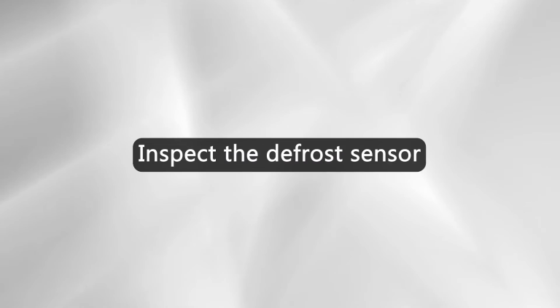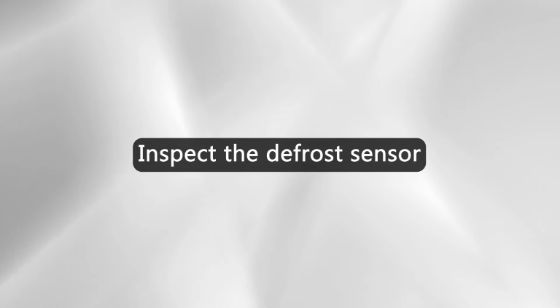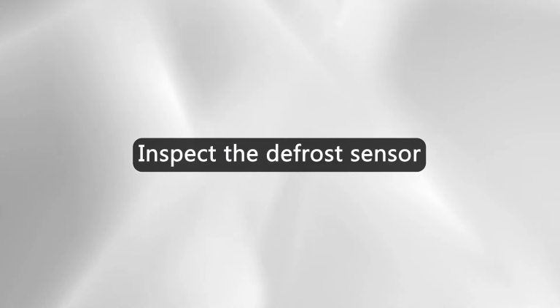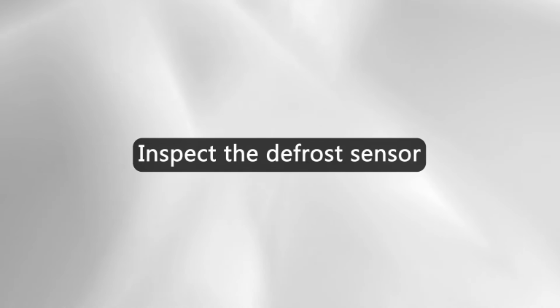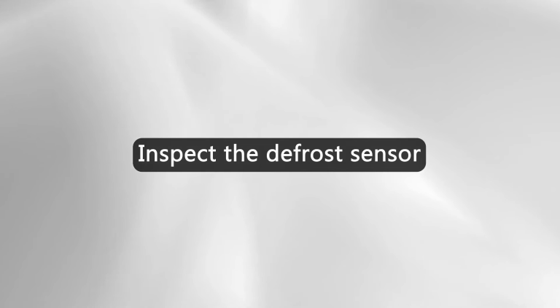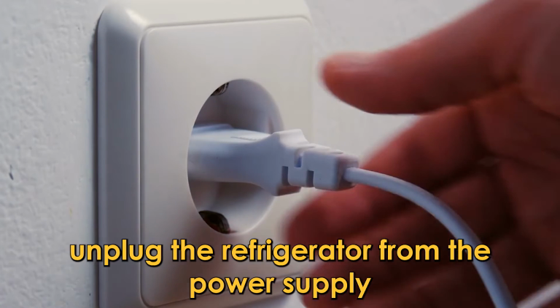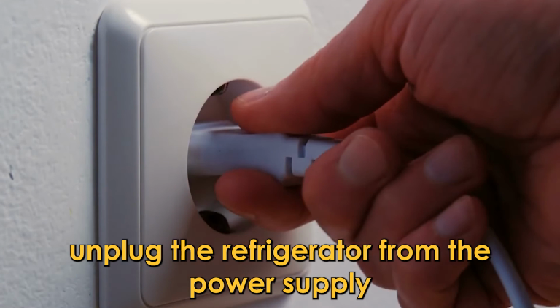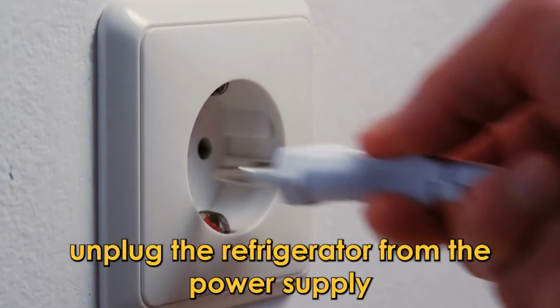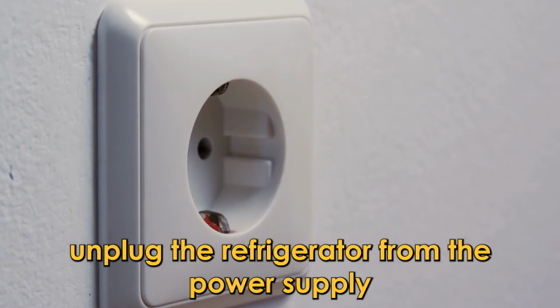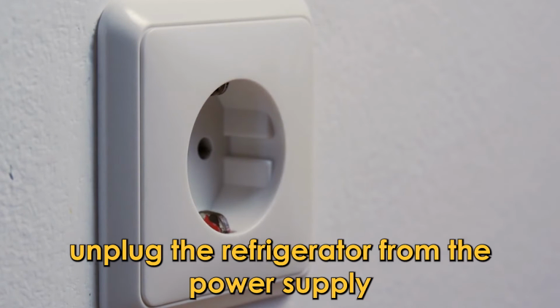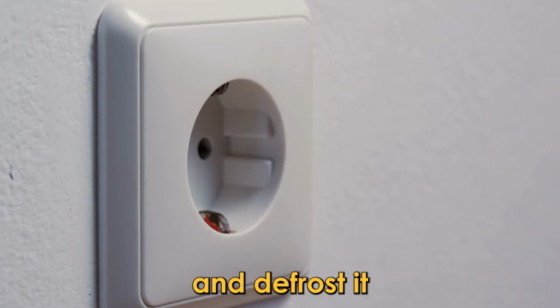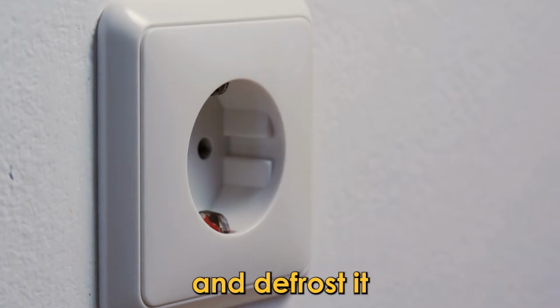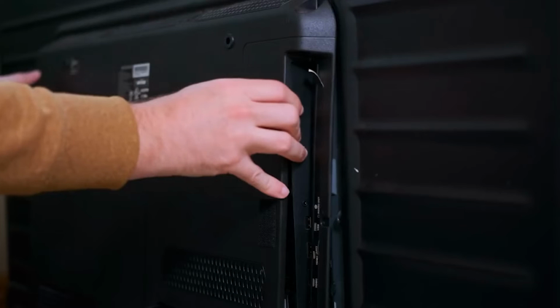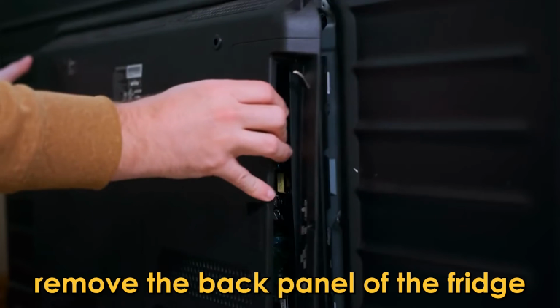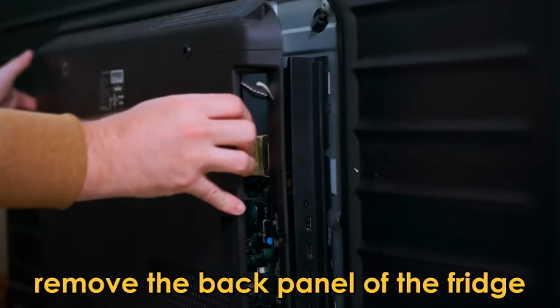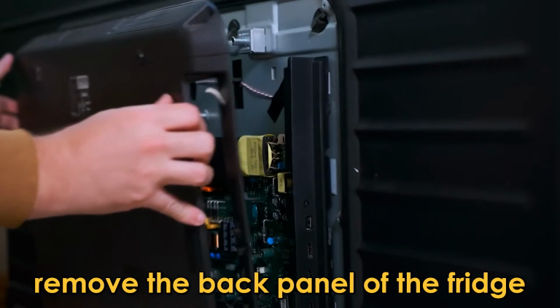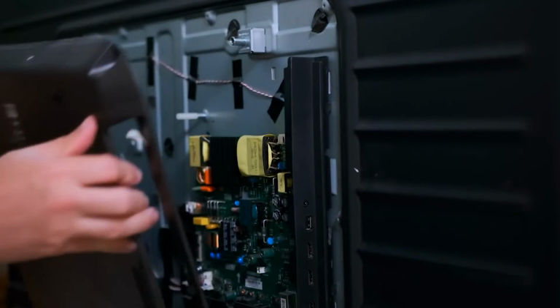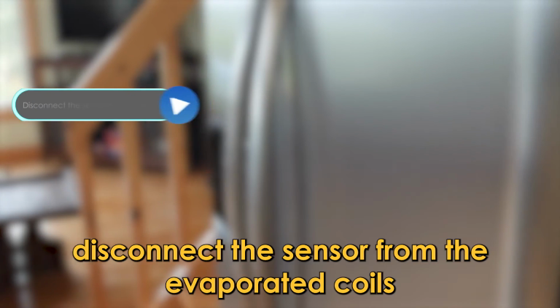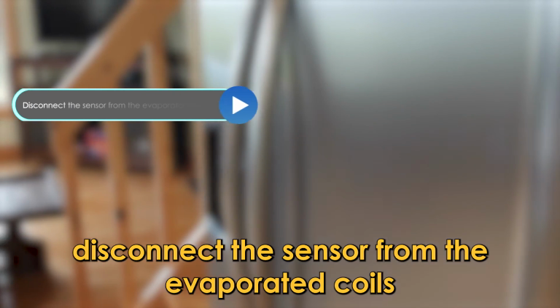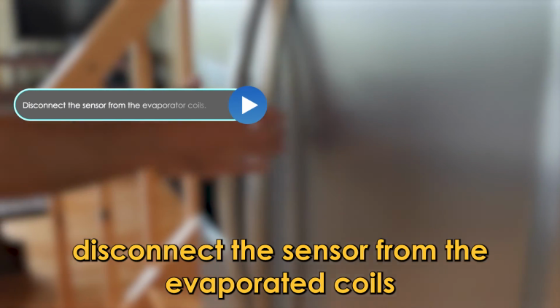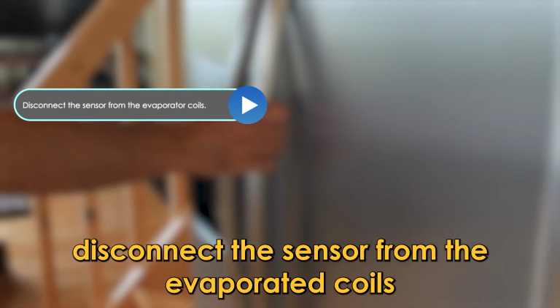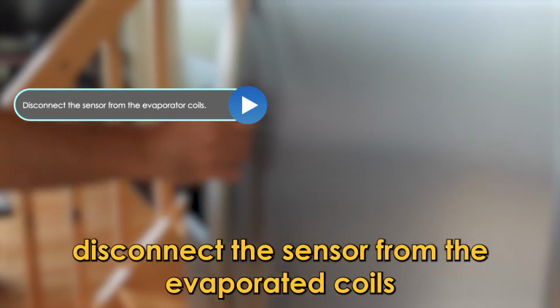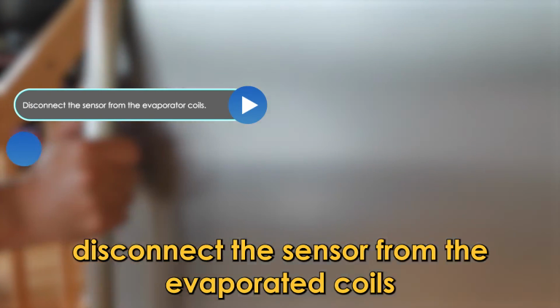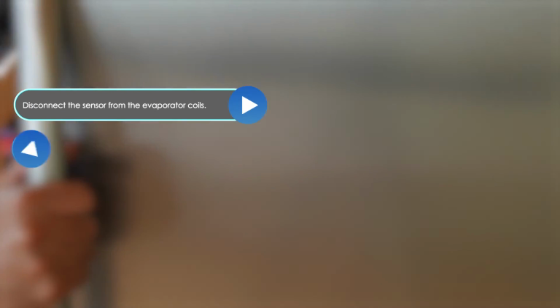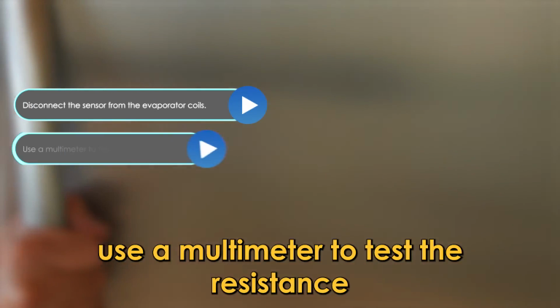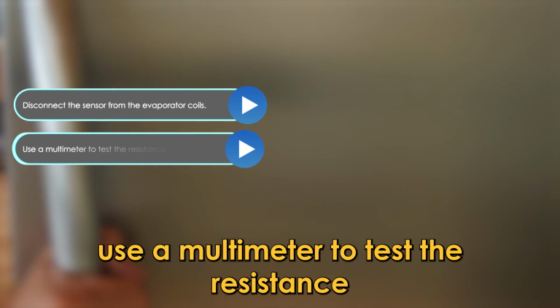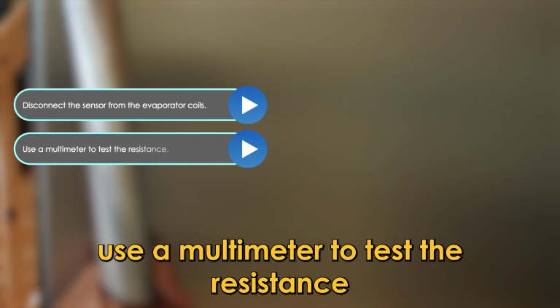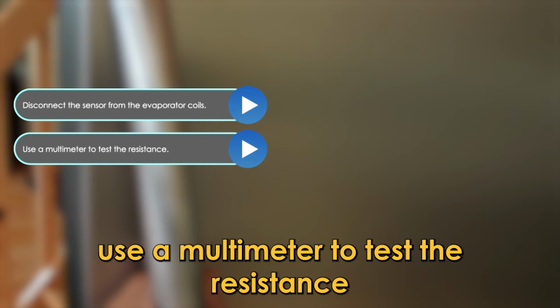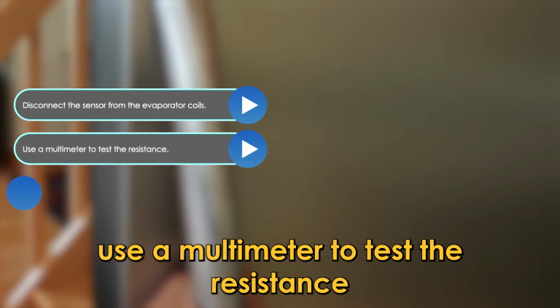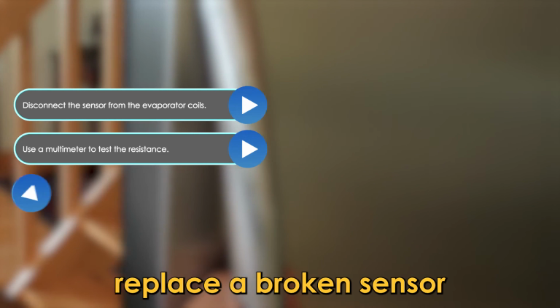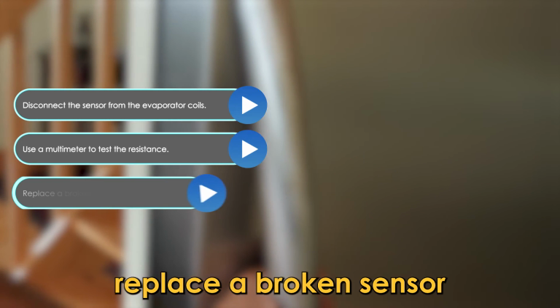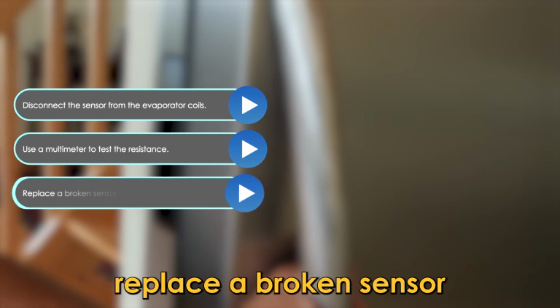Inspect the defrost sensor. Unplug the refrigerator from the power supply and defrost it. Remove the back panel of the fridge. Disconnect the sensor from the evaporator coils. Use a multimeter to test the resistance. Replace a broken sensor.